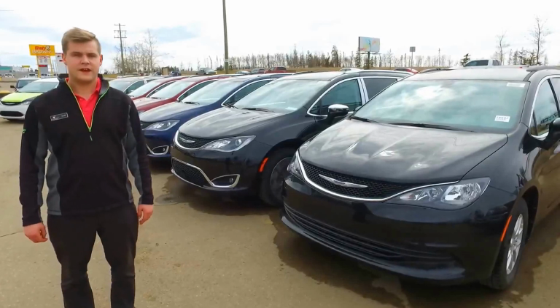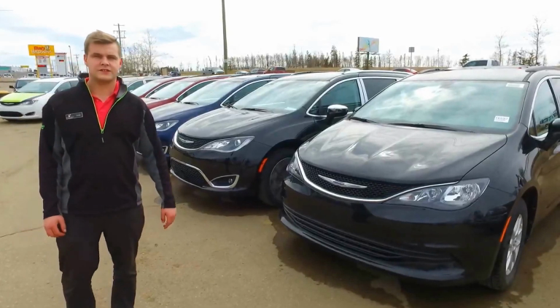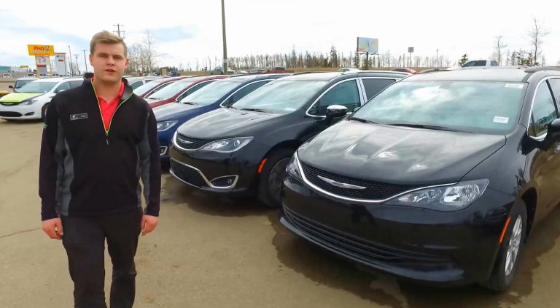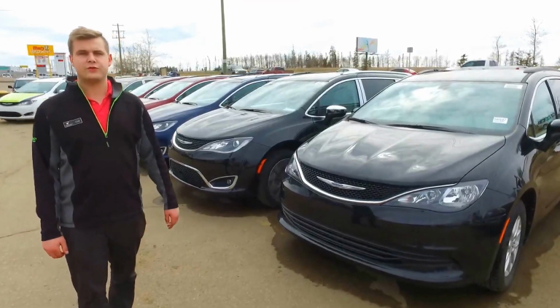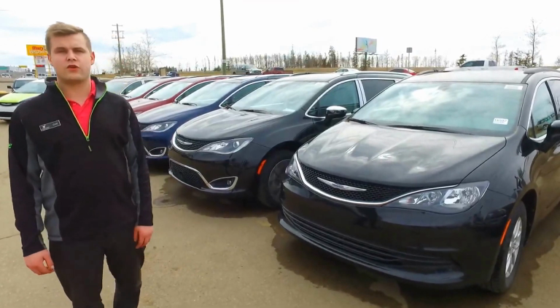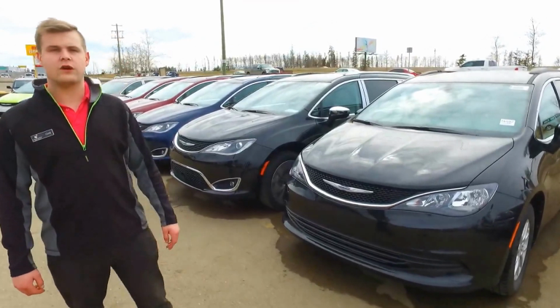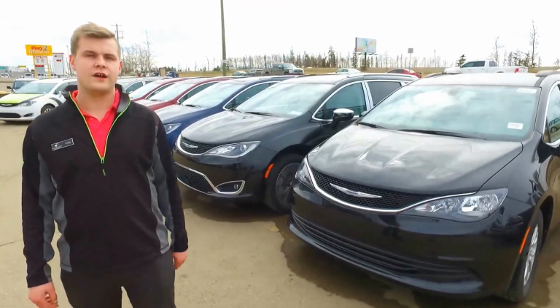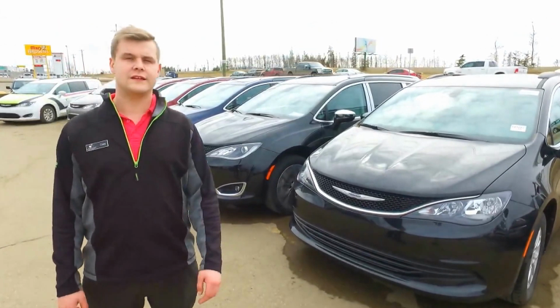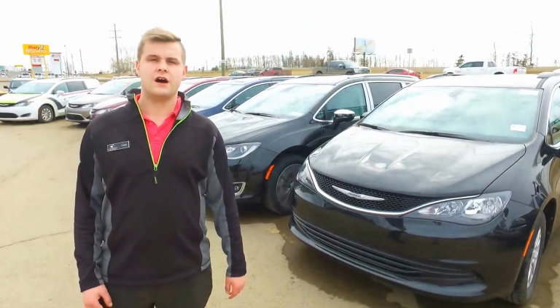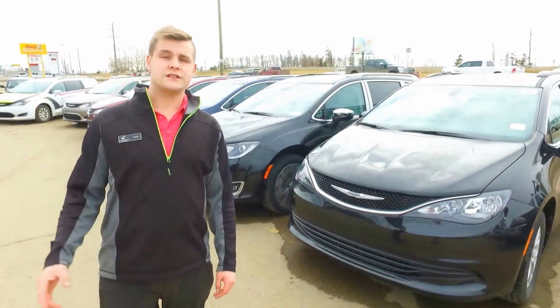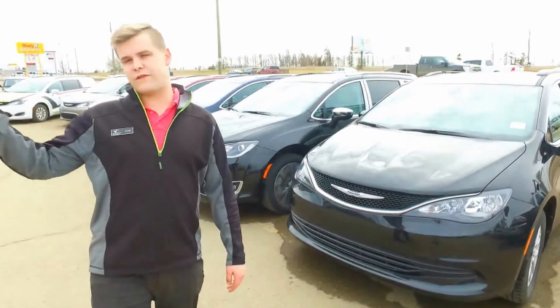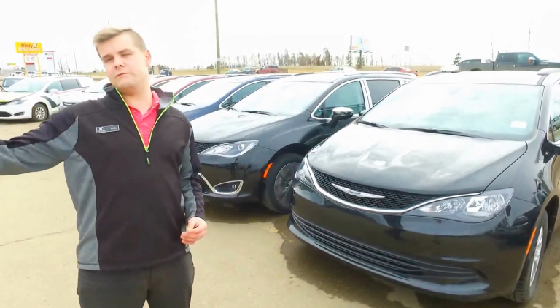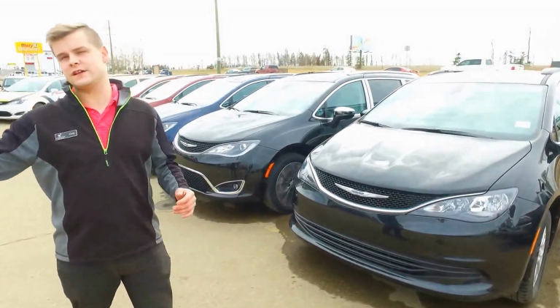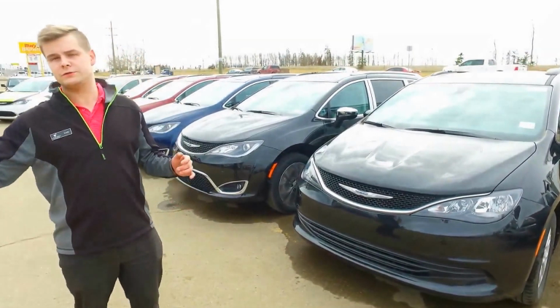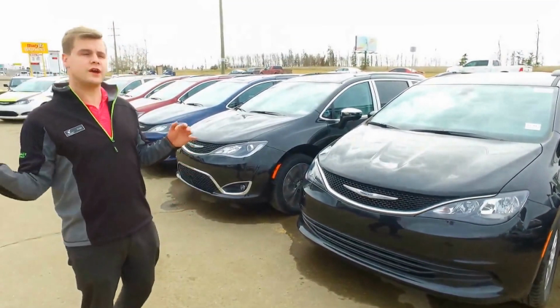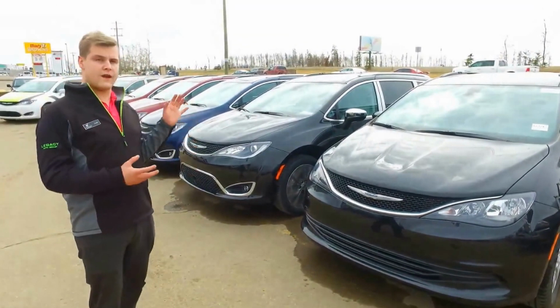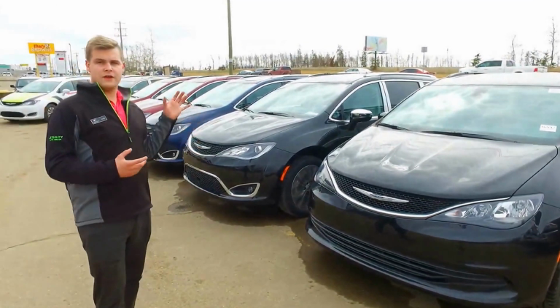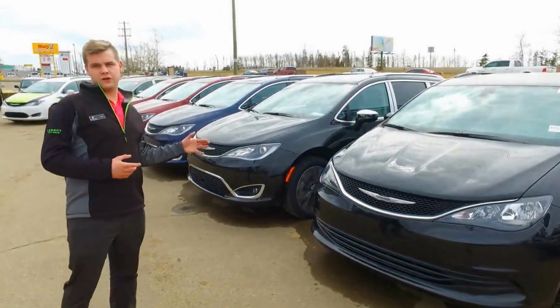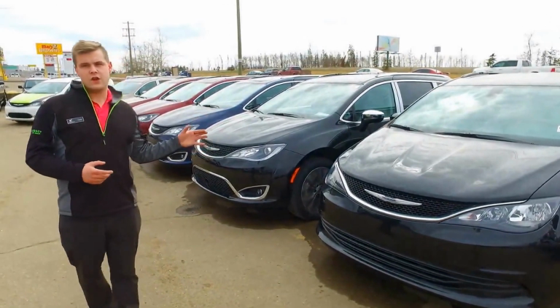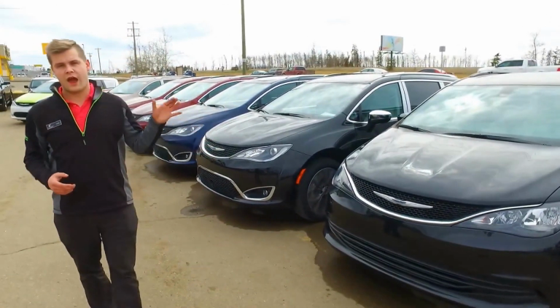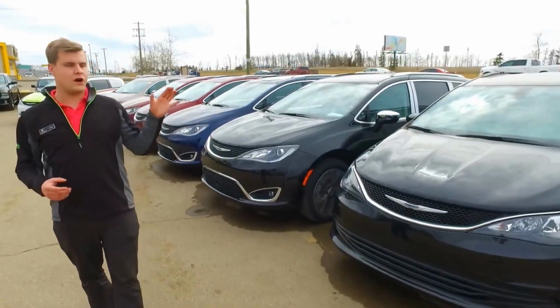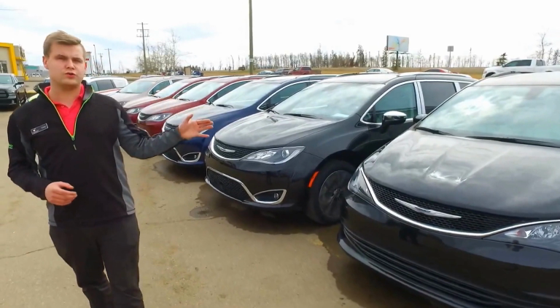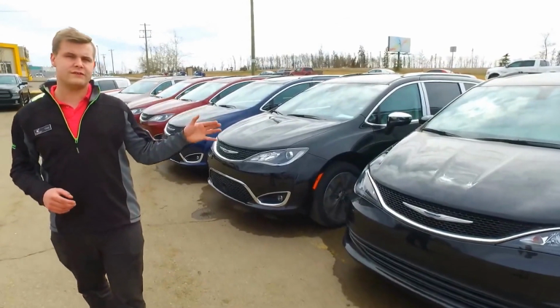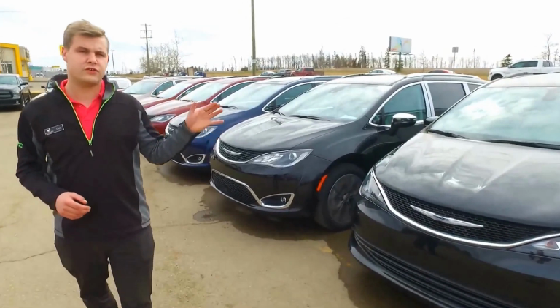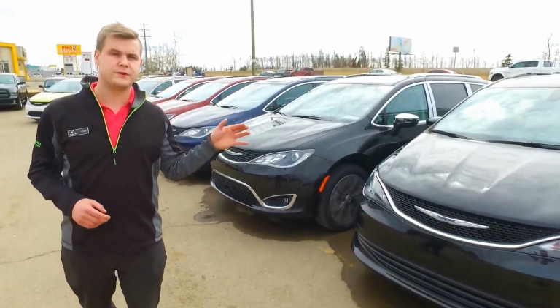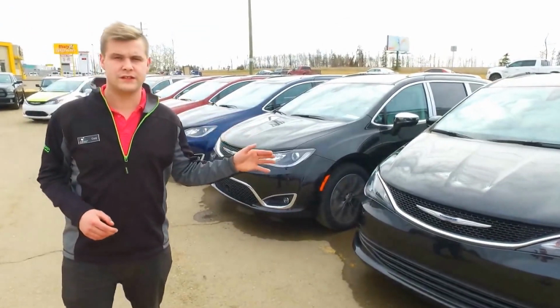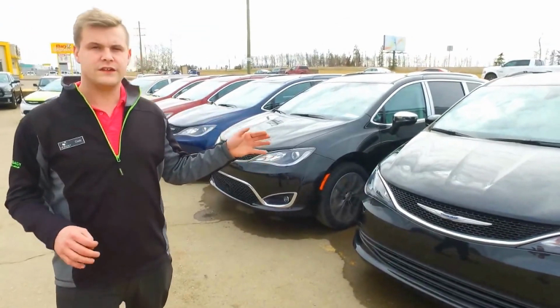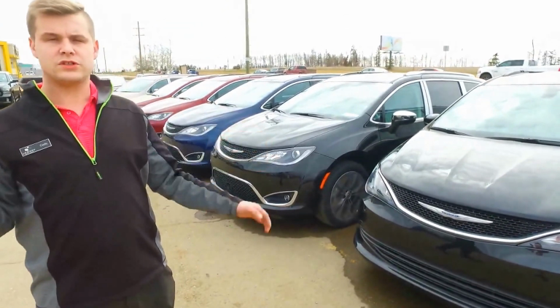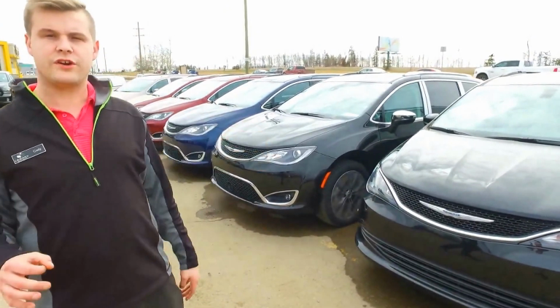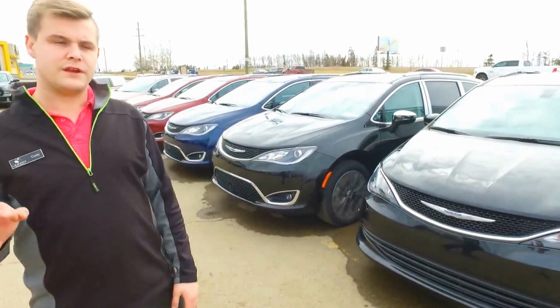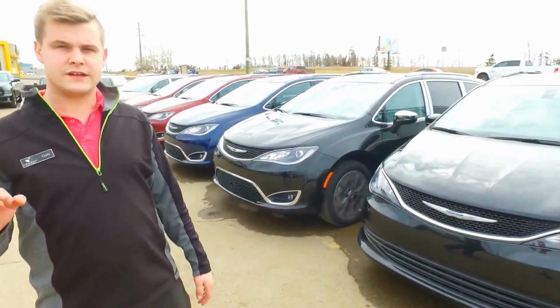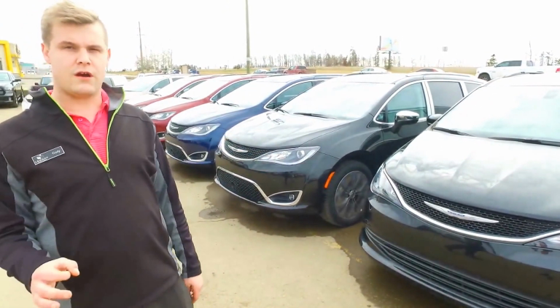Hey guys, it's Cody here at 324 Gregoire Drive at Legacy Dodge. Since we're a family-run business, I want to touch base with you guys on our family vehicles. We have the all-new 2017 Chrysler Pacificas — these are the most luxurious minivans on the market.